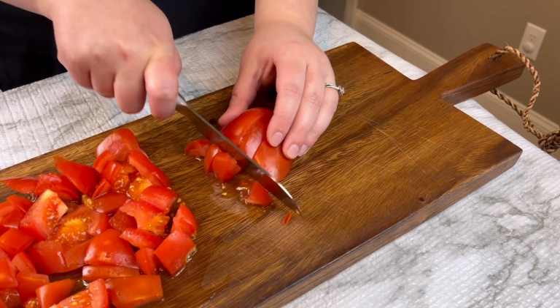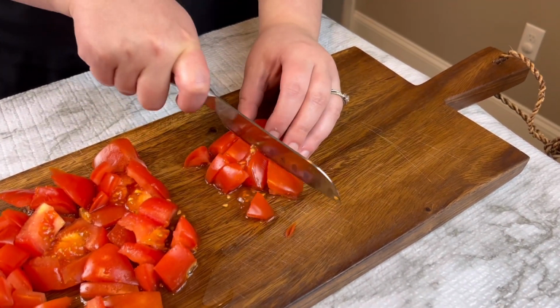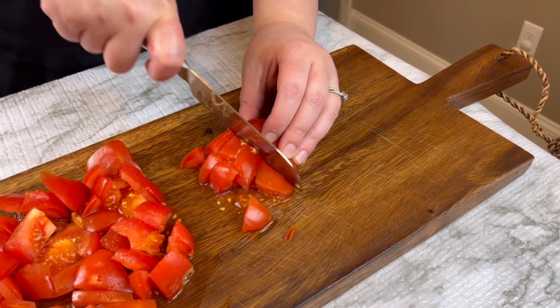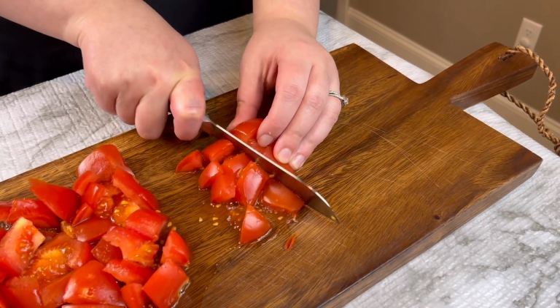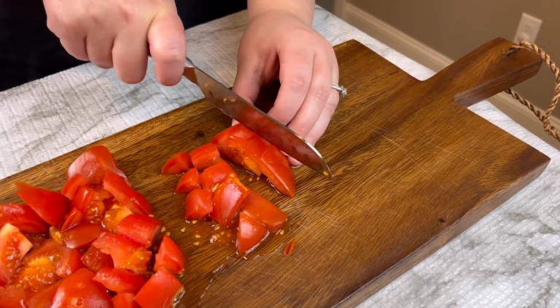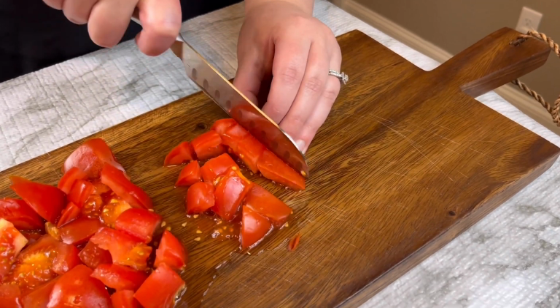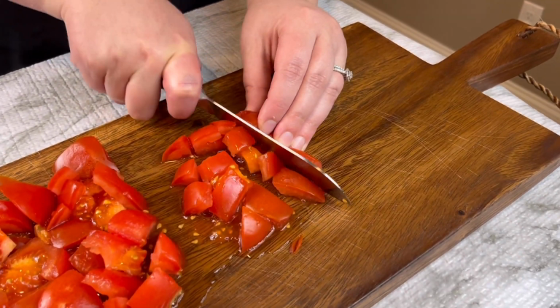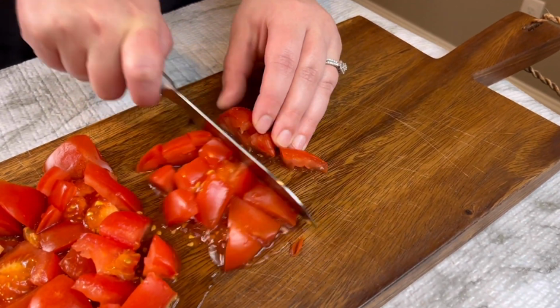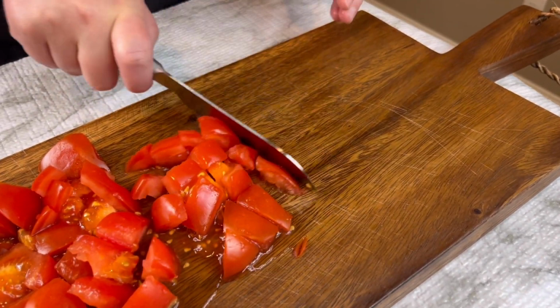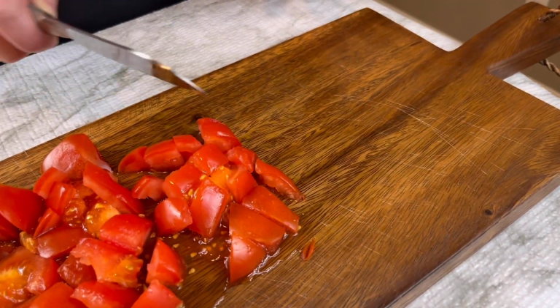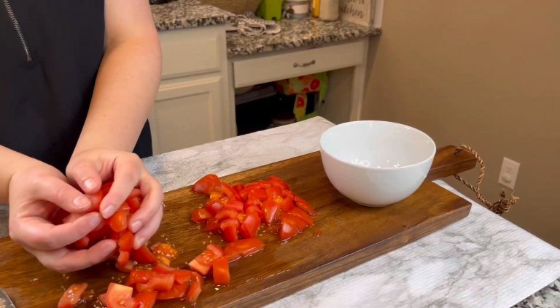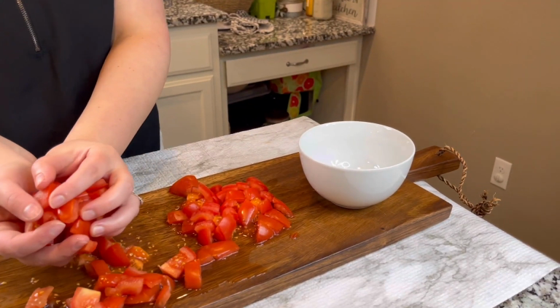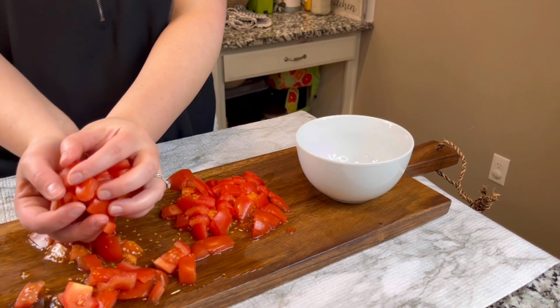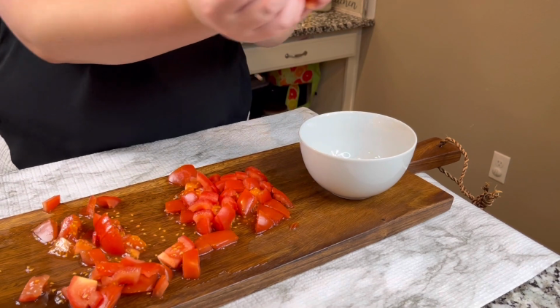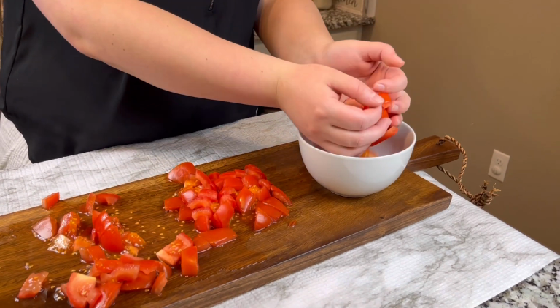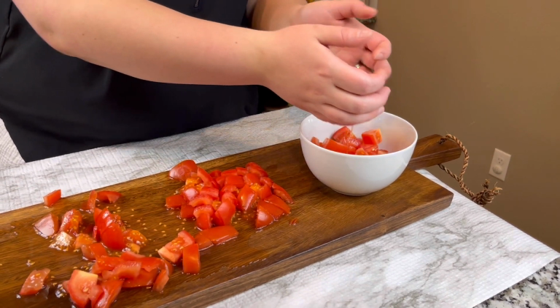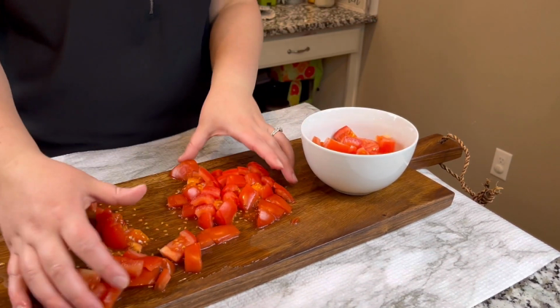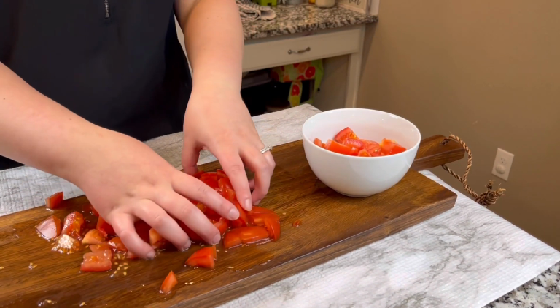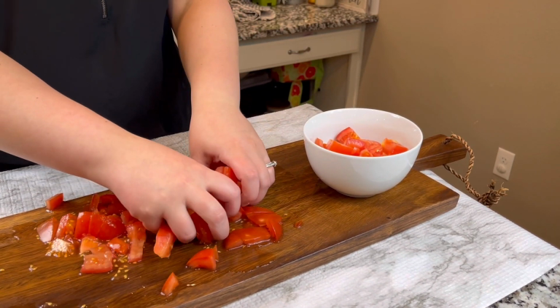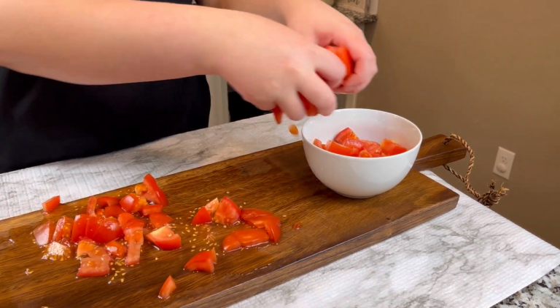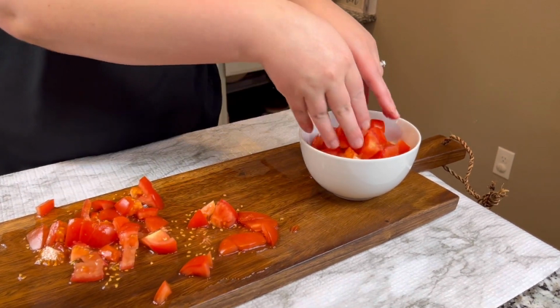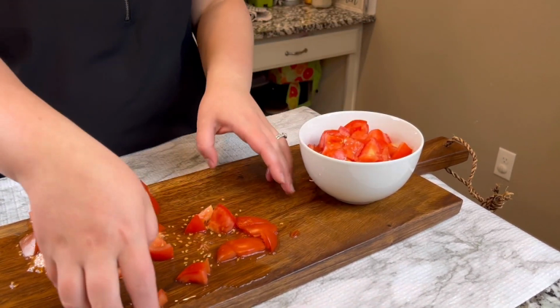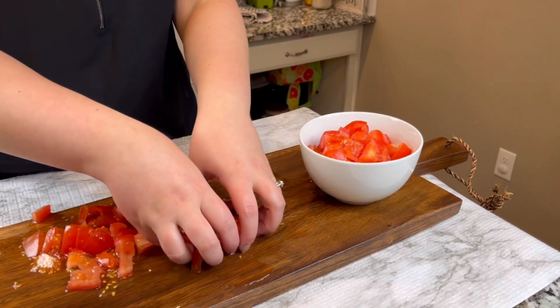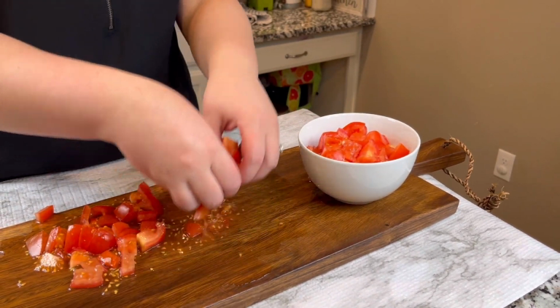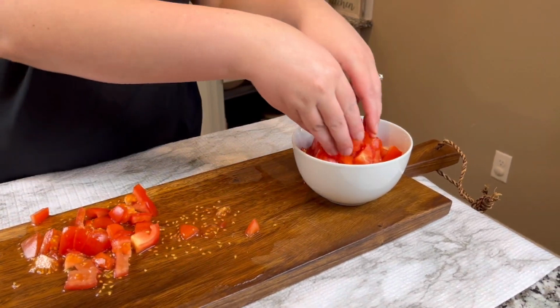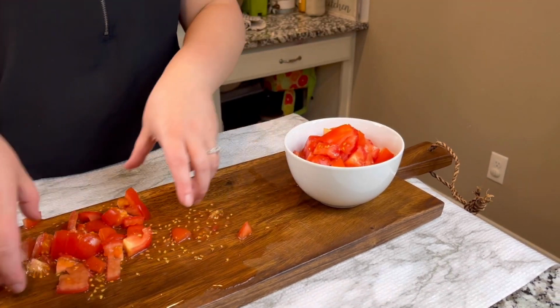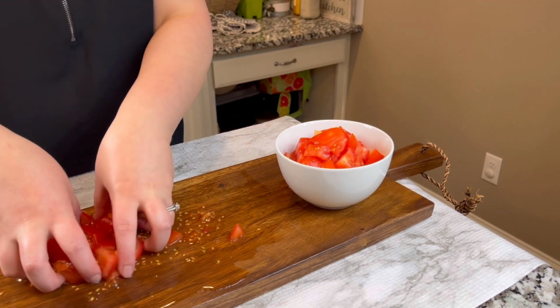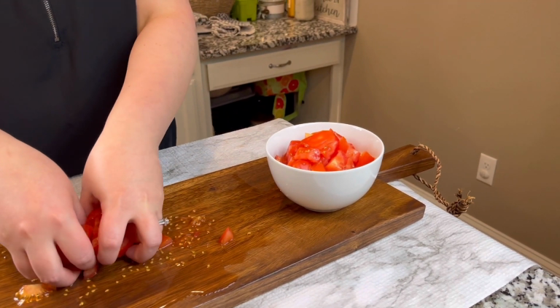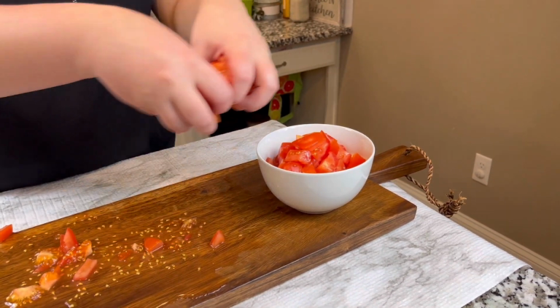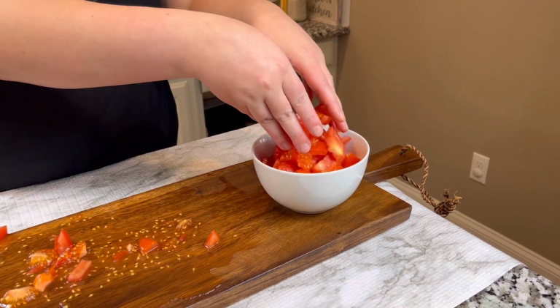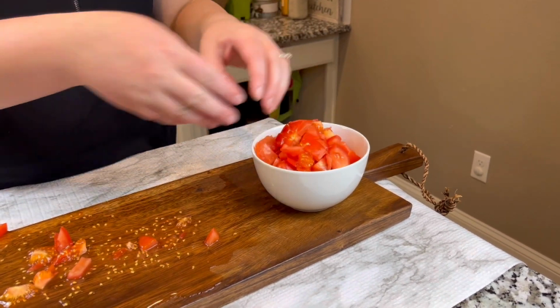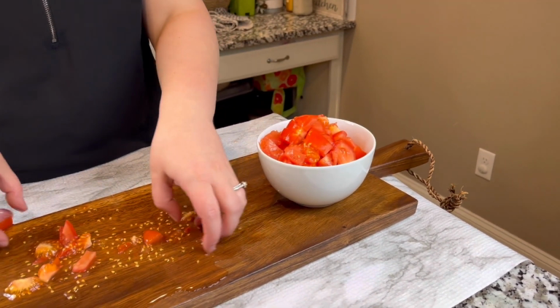So after you slice all these tomatoes up the best that you can, we're going to be putting them into this bowl, just putting them all in there to kind of organize it better to put it inside of the blender.